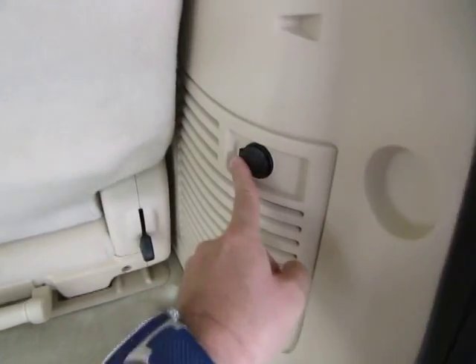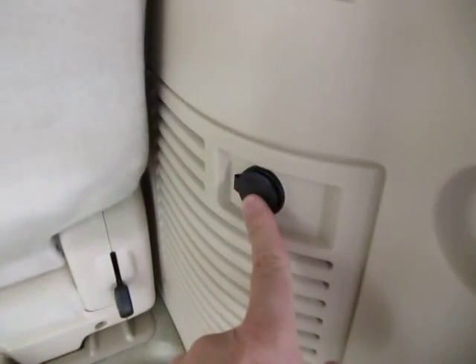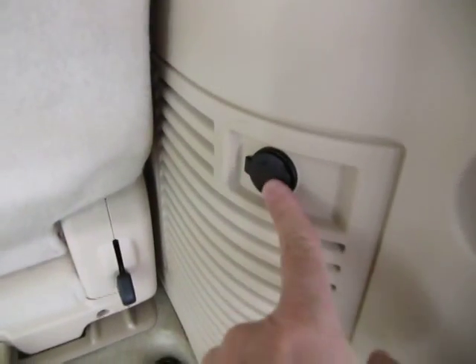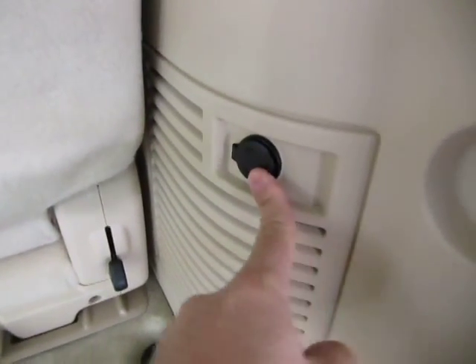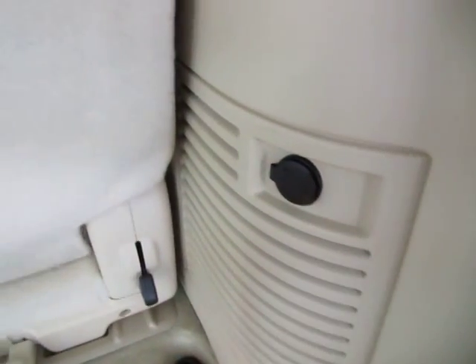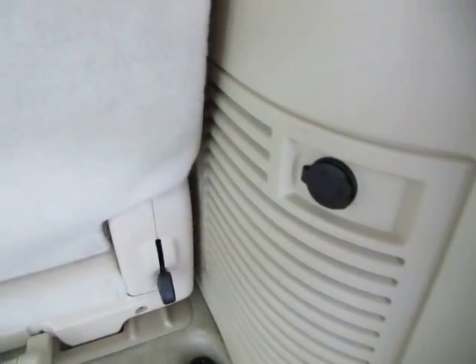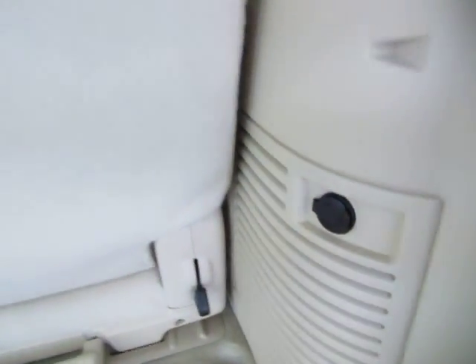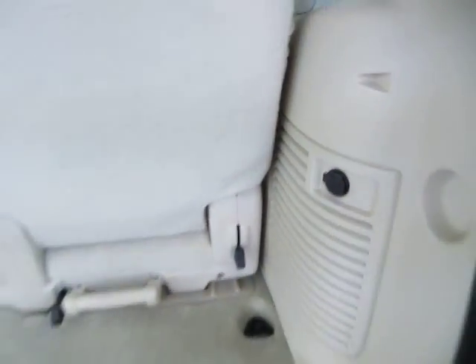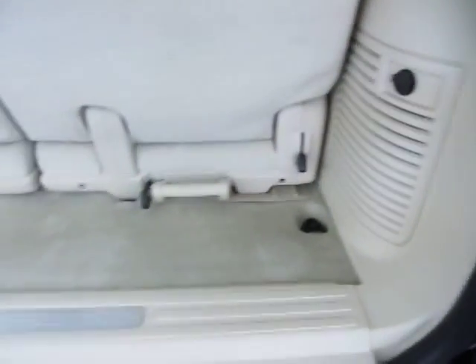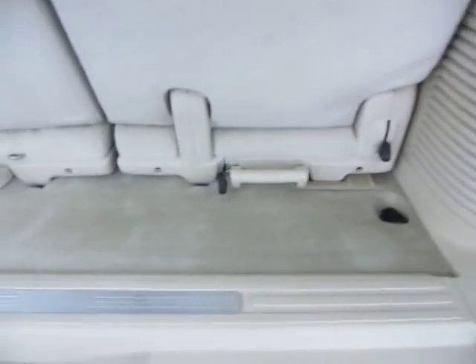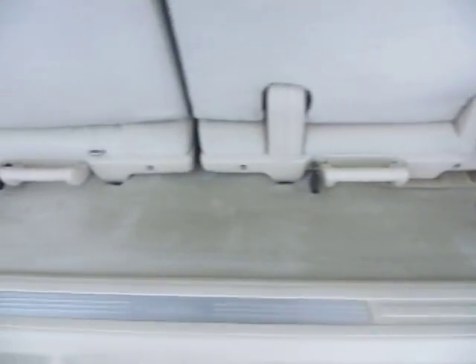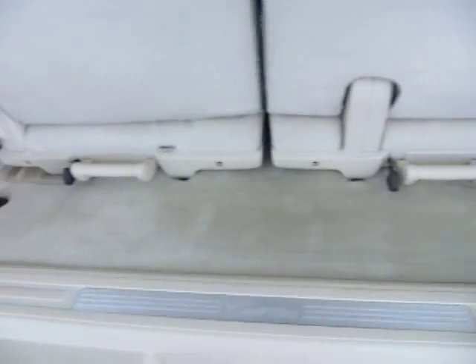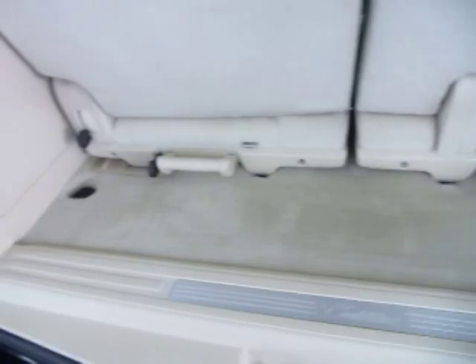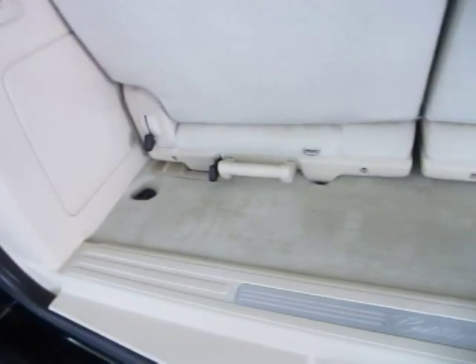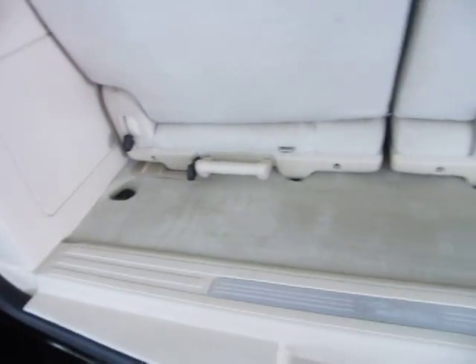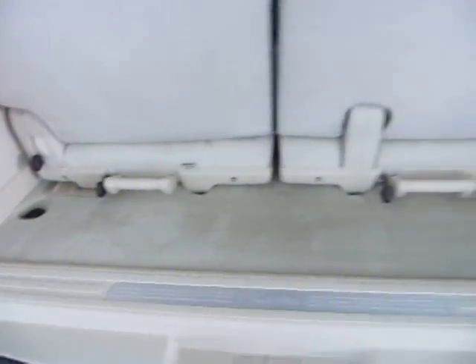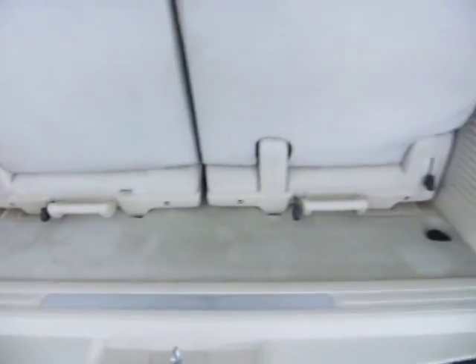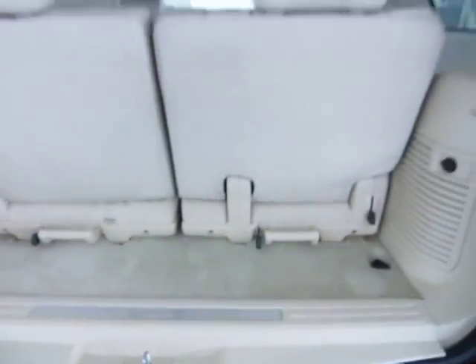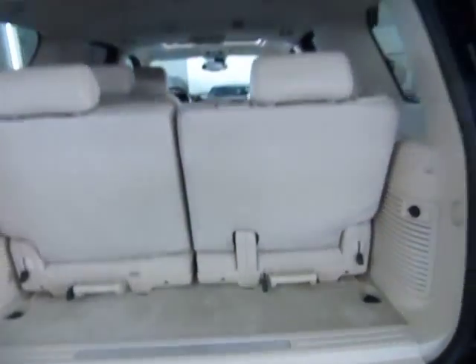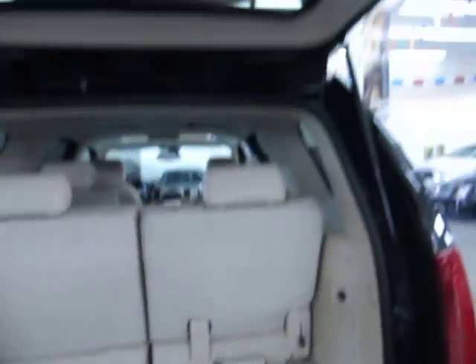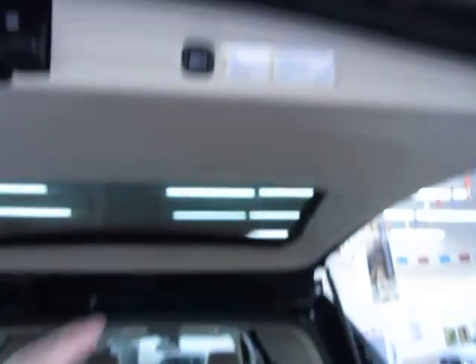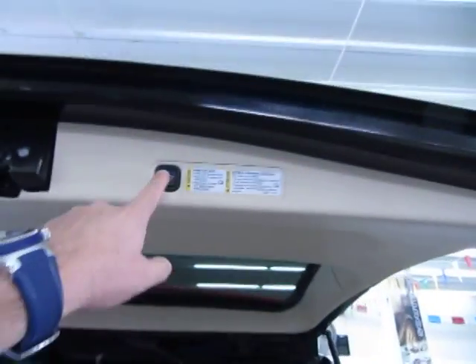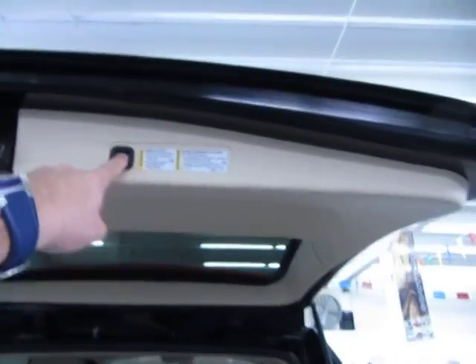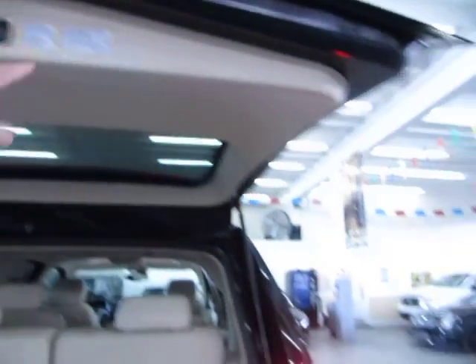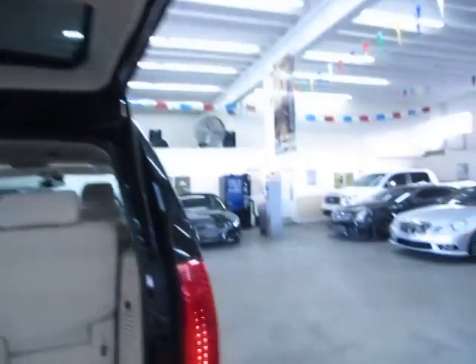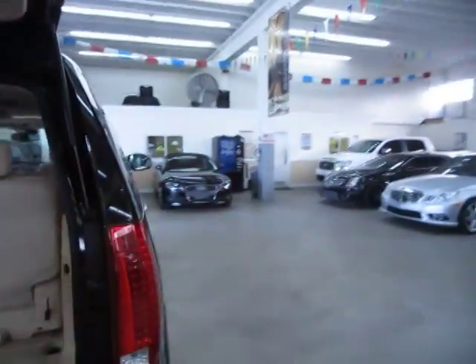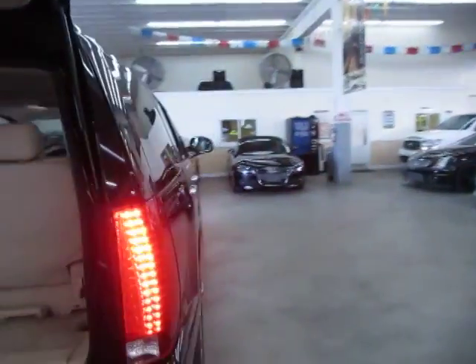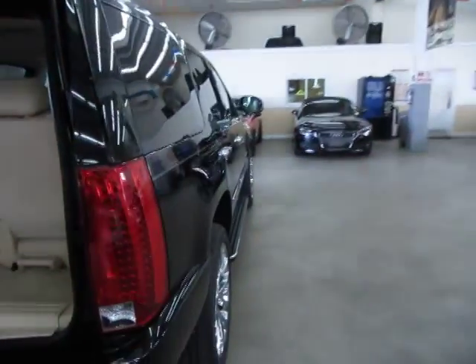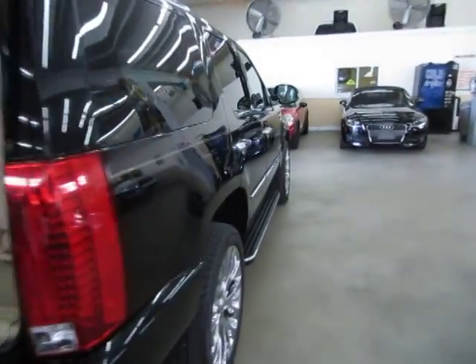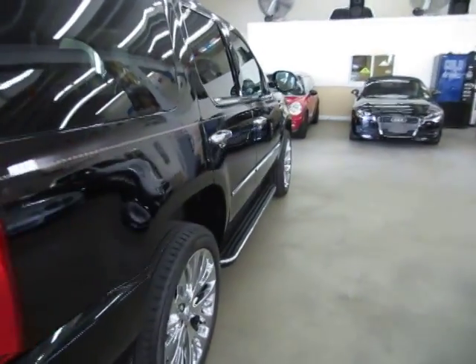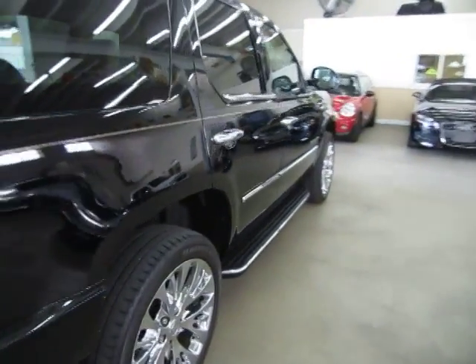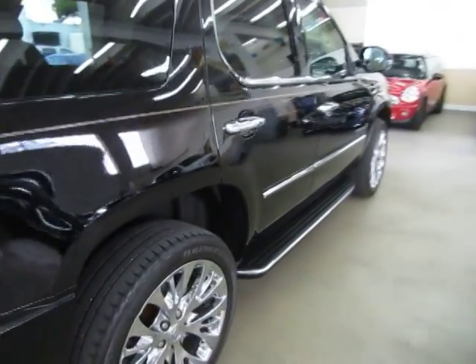This is your cigarette lighter adapter here for your chargers. Nice and clean back here — no stains, no burn holes, no bleach spots. Let's go ahead and close it up here and come around to the passenger side, and that's where I will probably conclude the video.